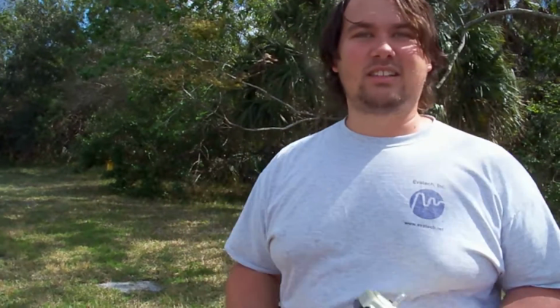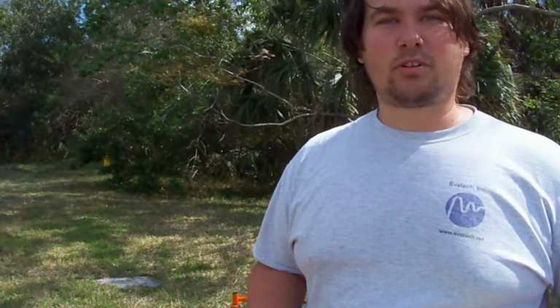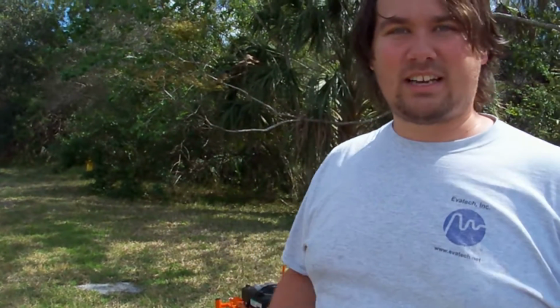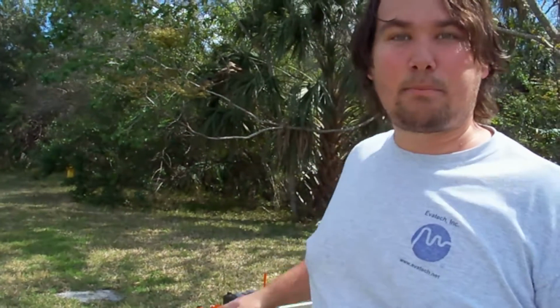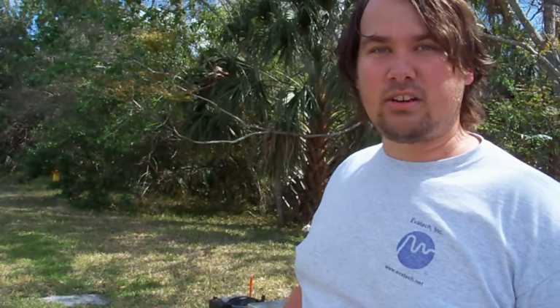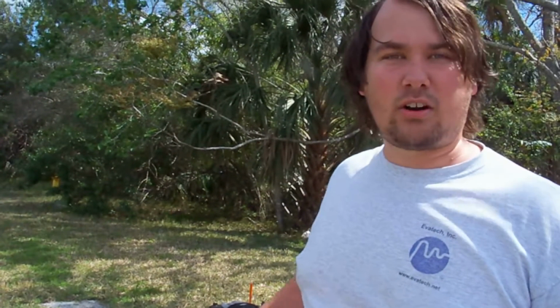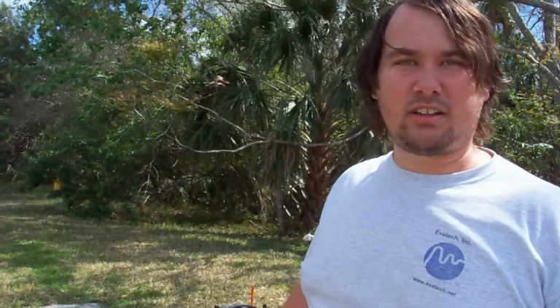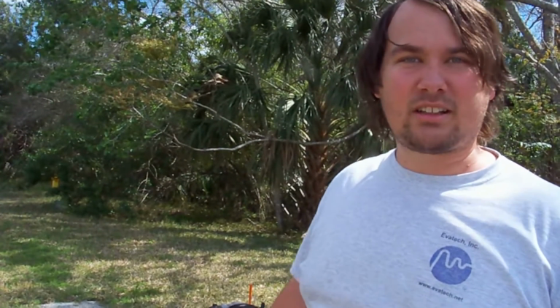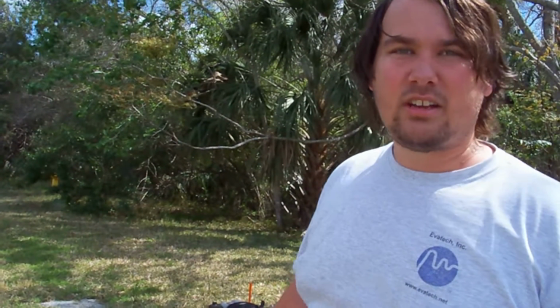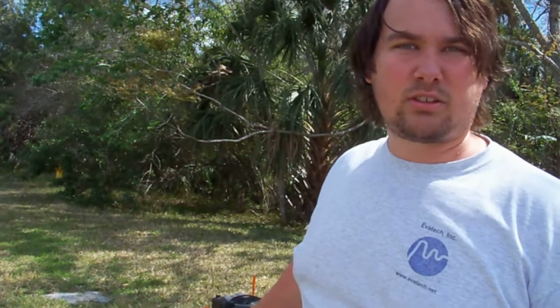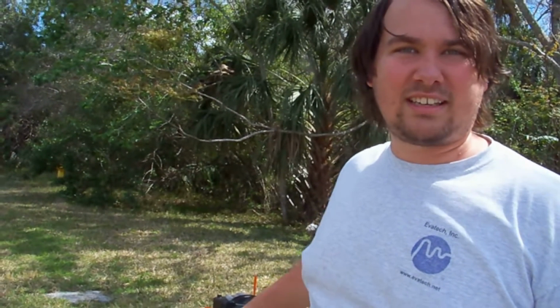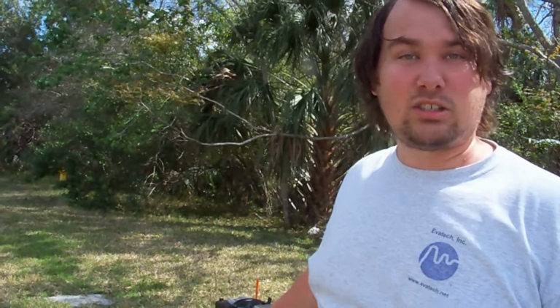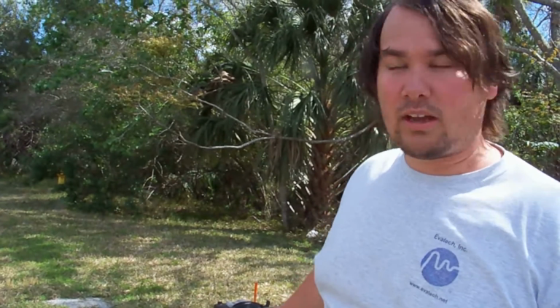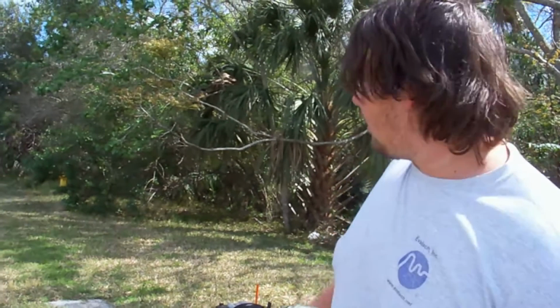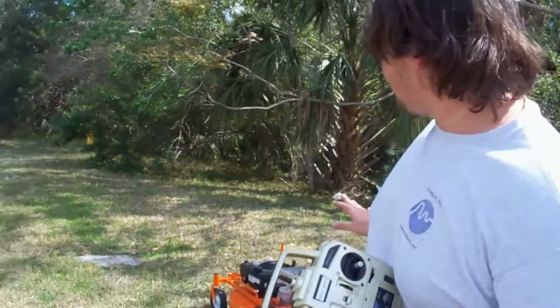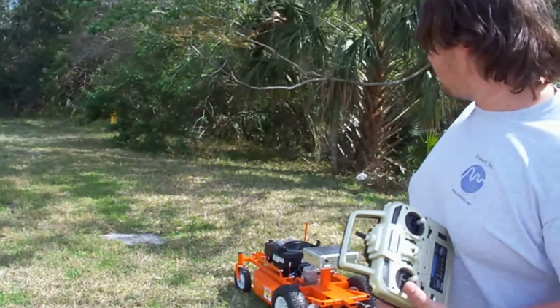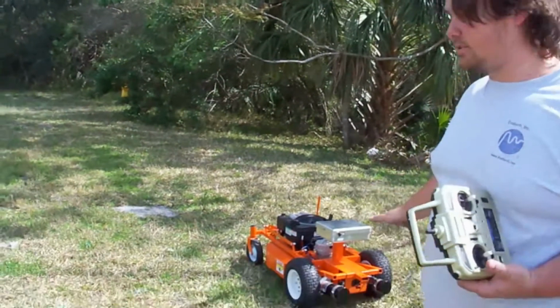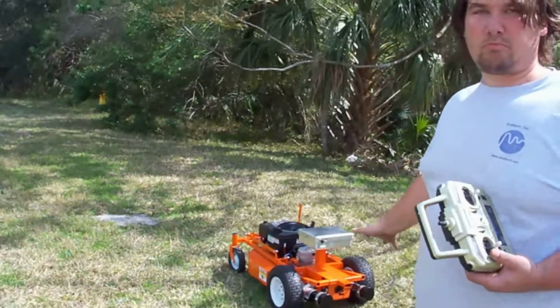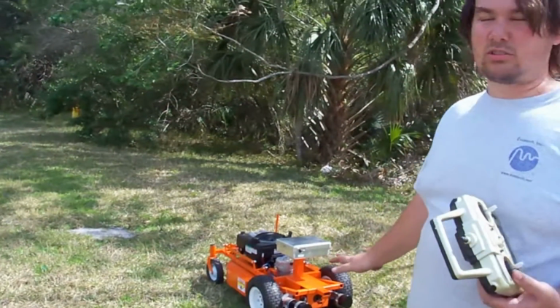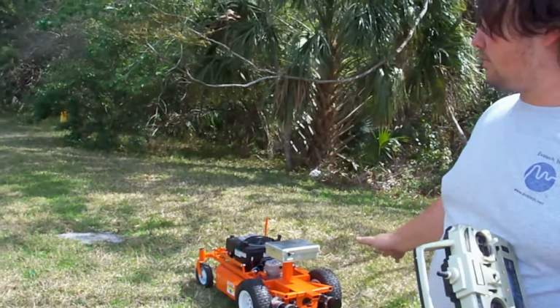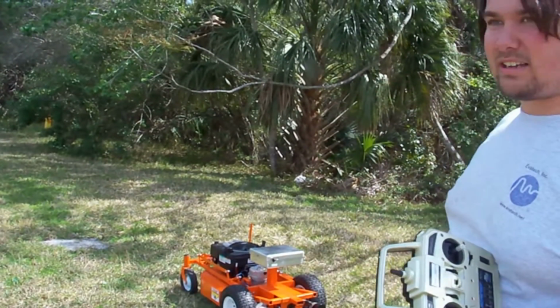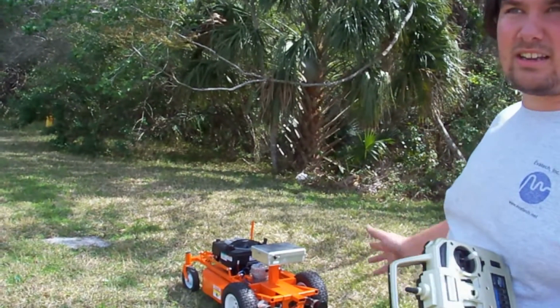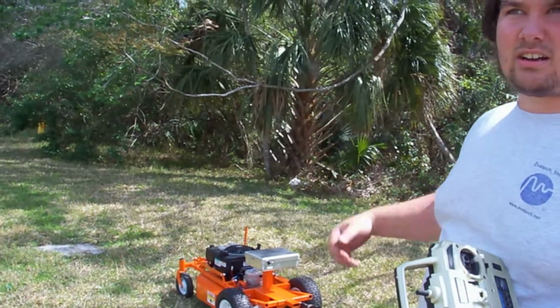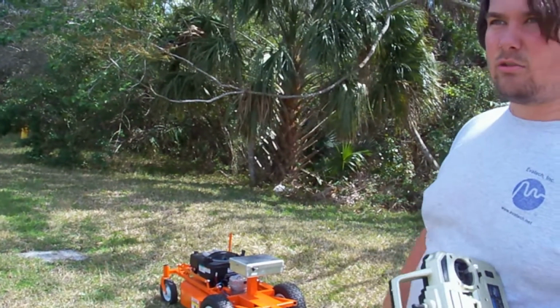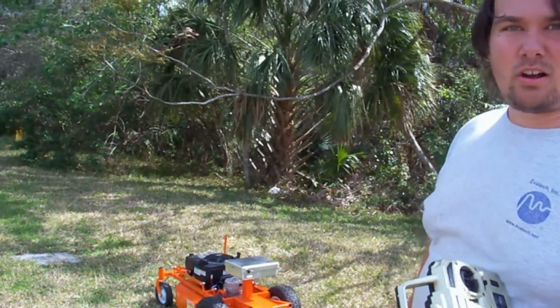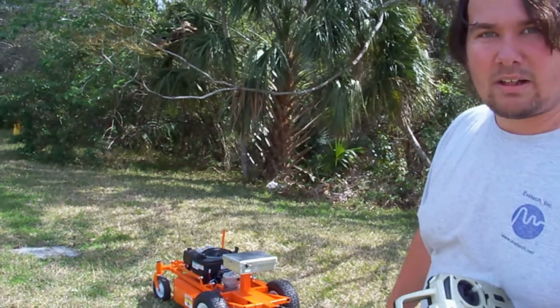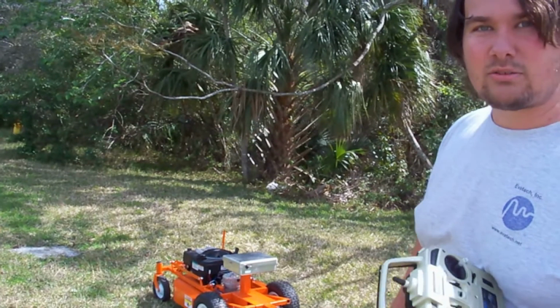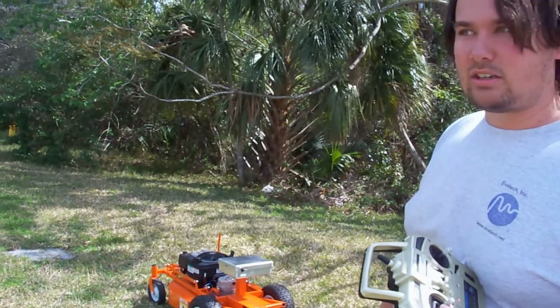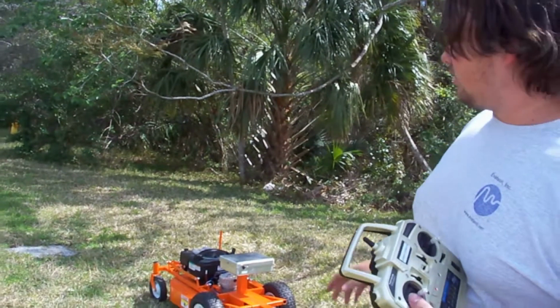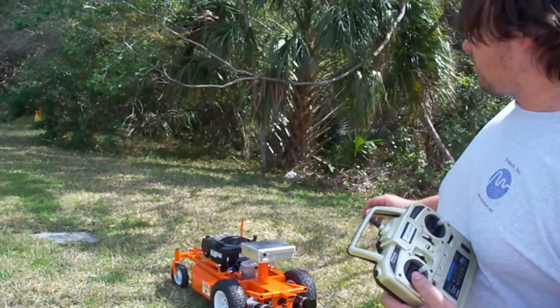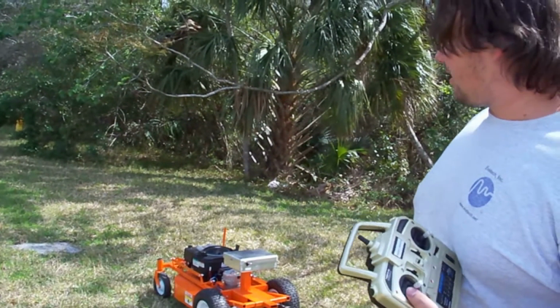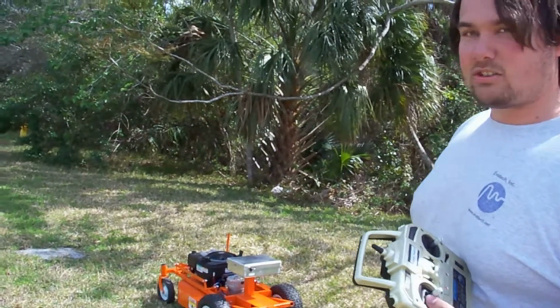Today we're going to be testing a brand new RCLMS class. This one's going out to Heij in Norway. We're basically just going to give it a quick test, and we'll be putting a snowplow on it later. So let's go ahead and get started.